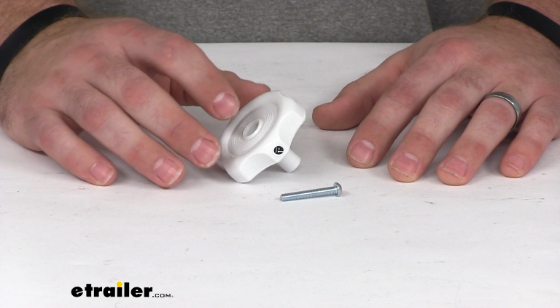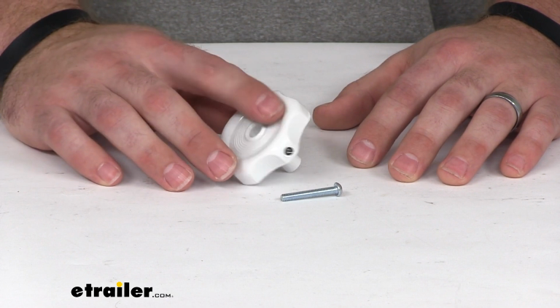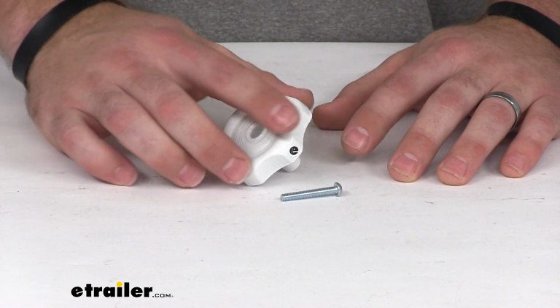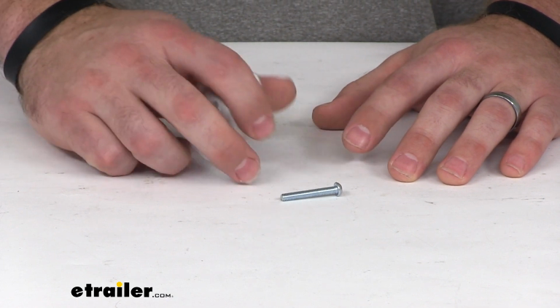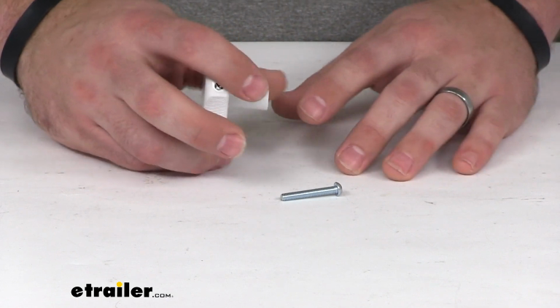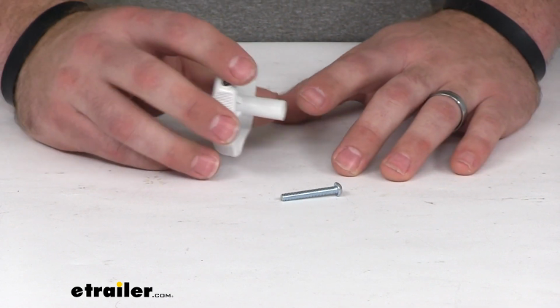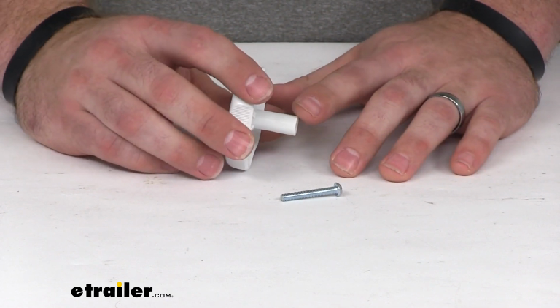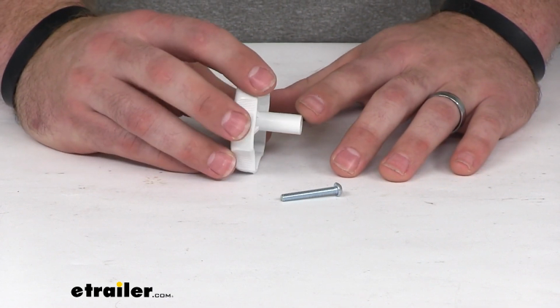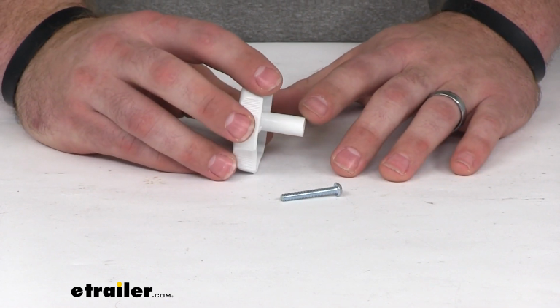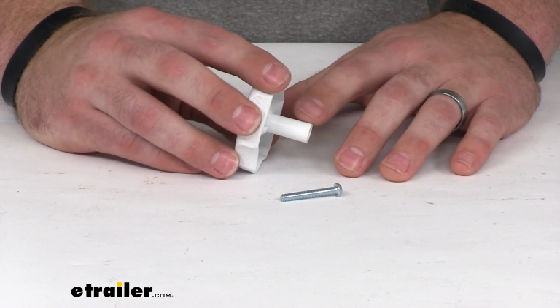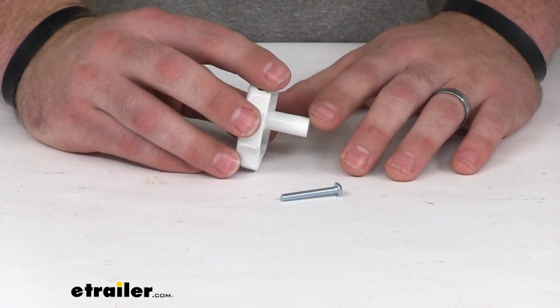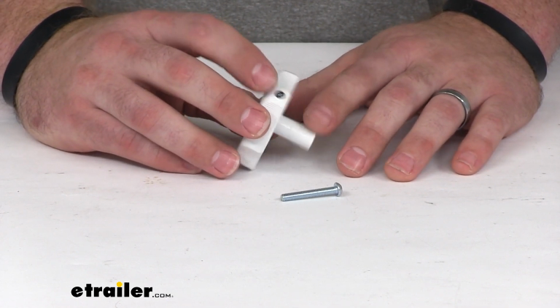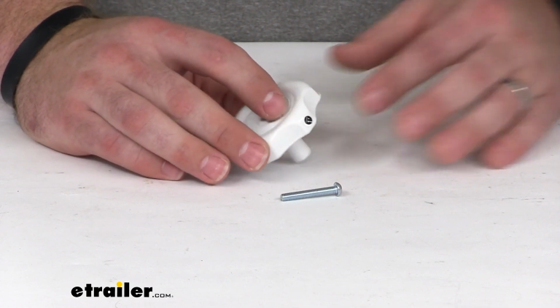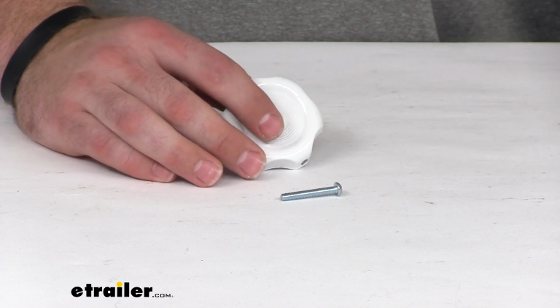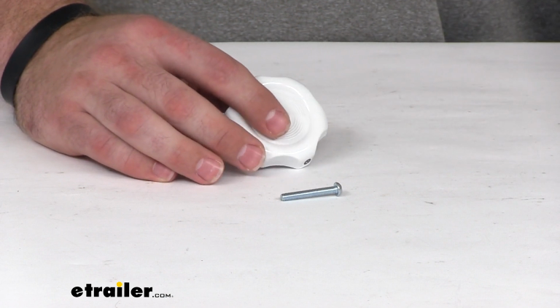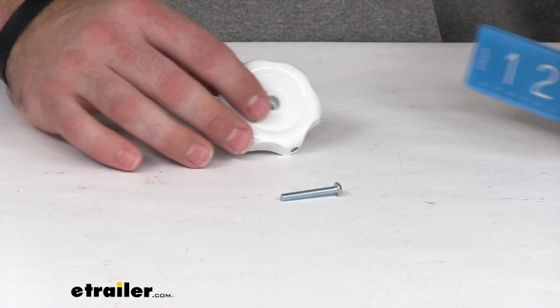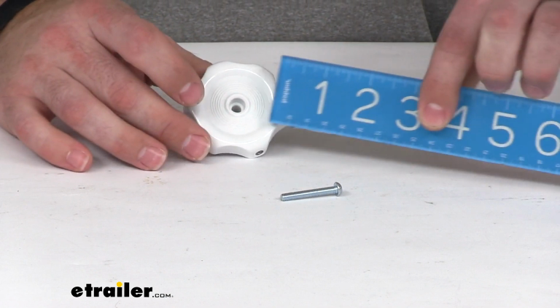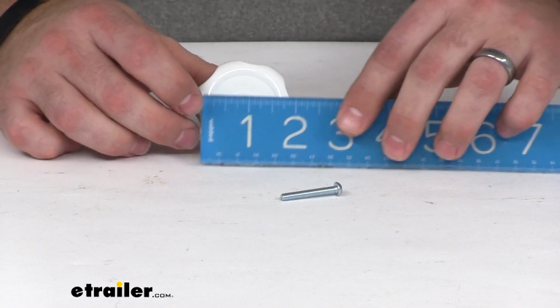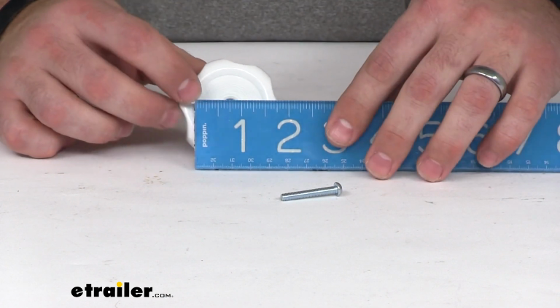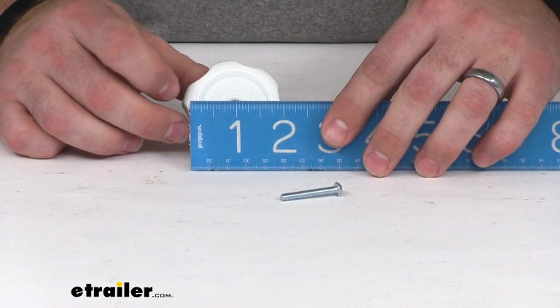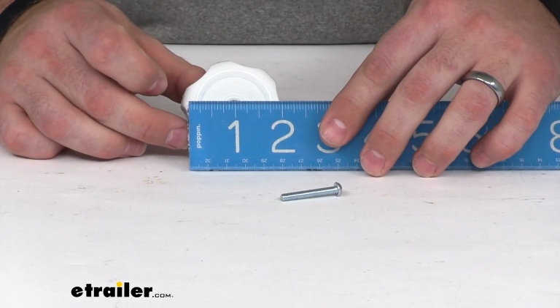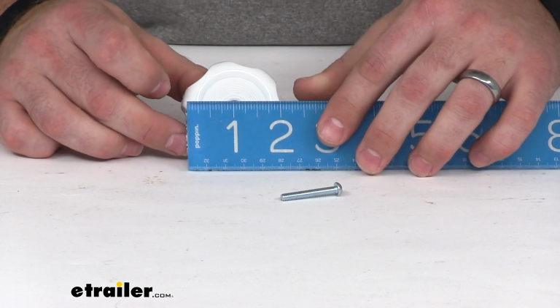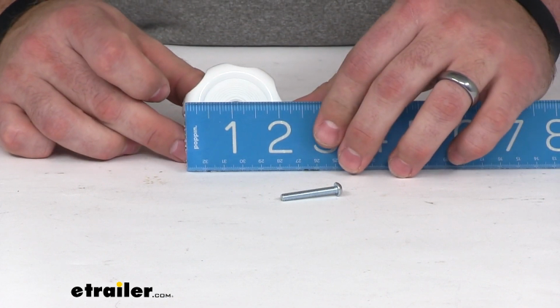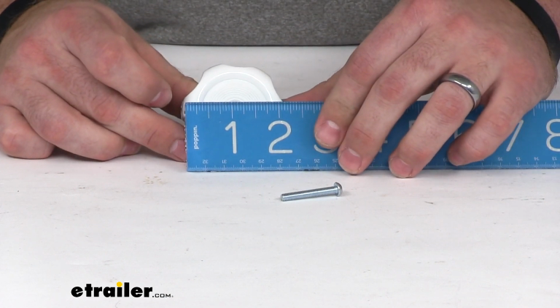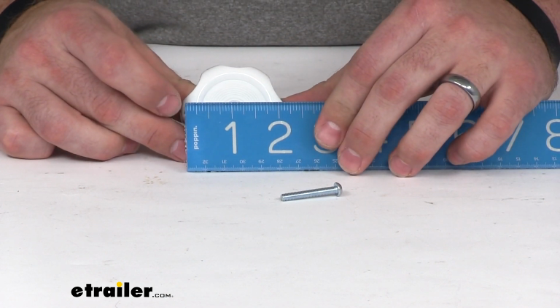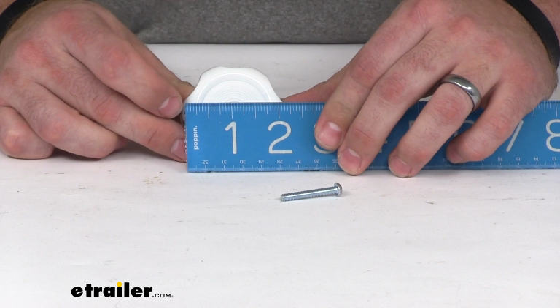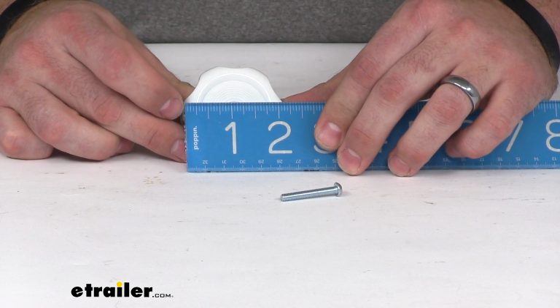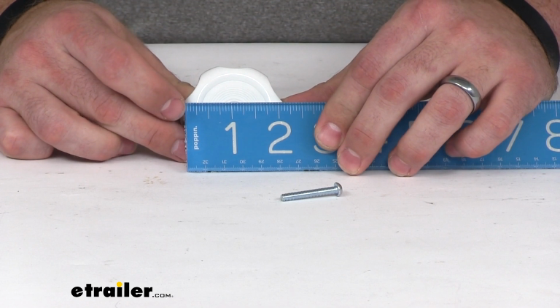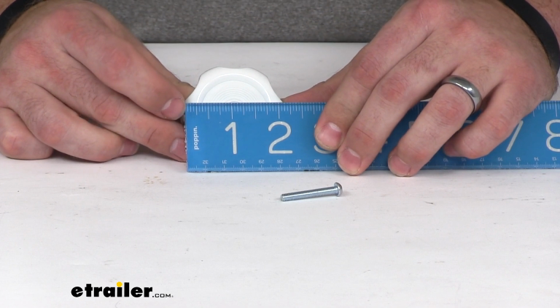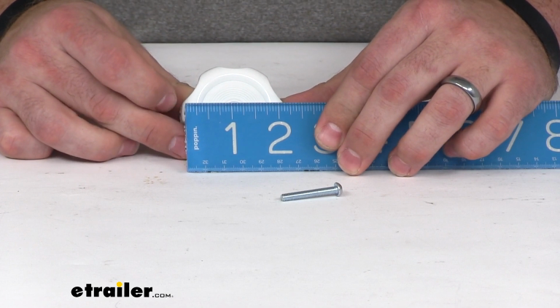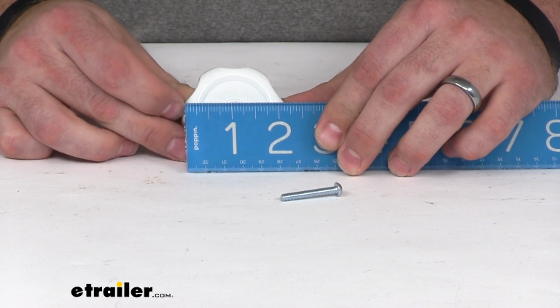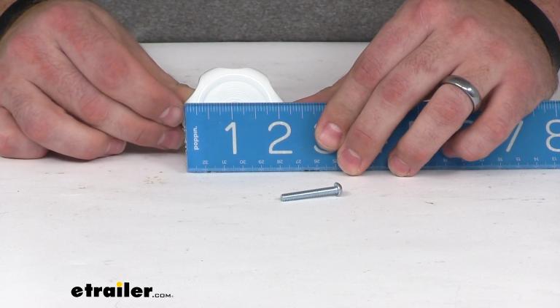It is going to work with a one inch shaft. The diameter of our knob here is right about two and a quarter inches.